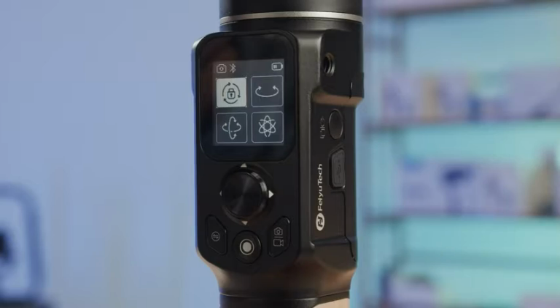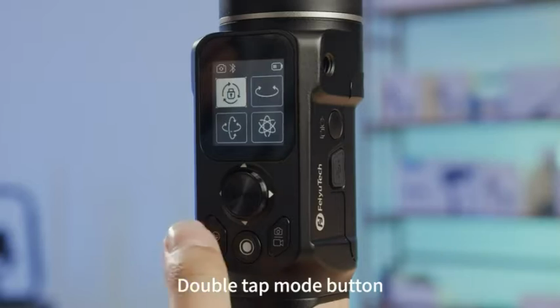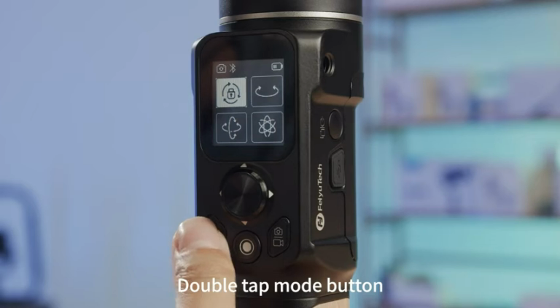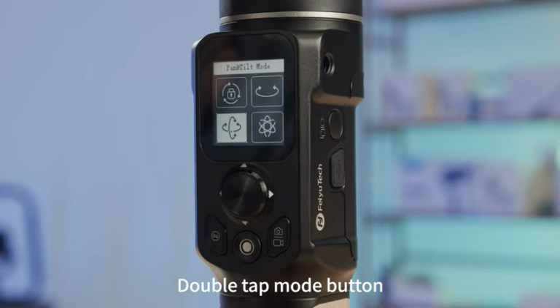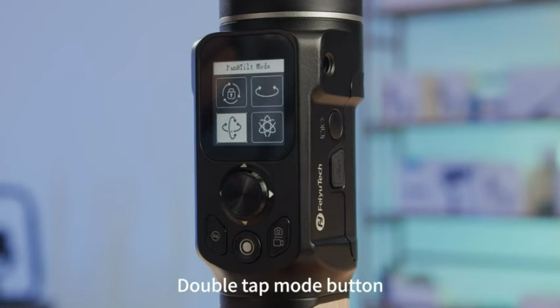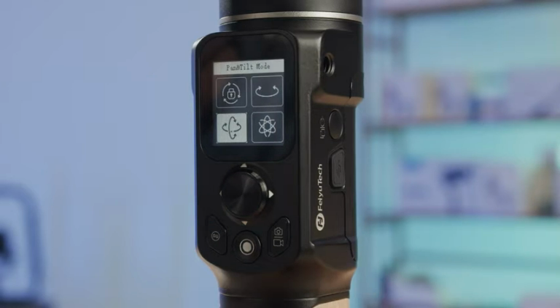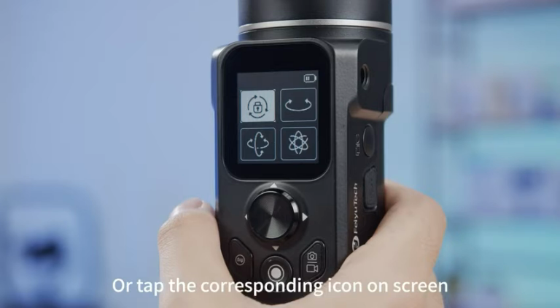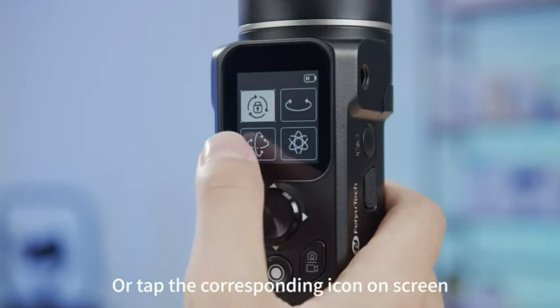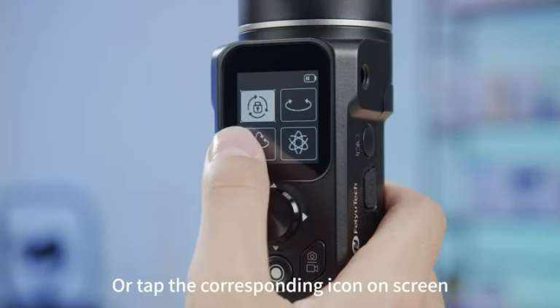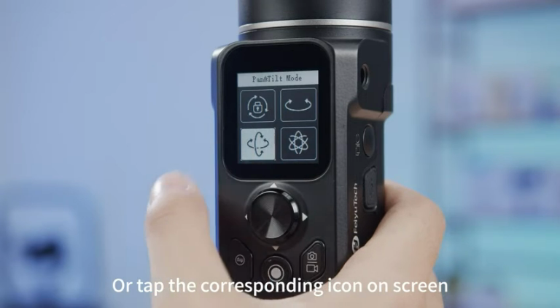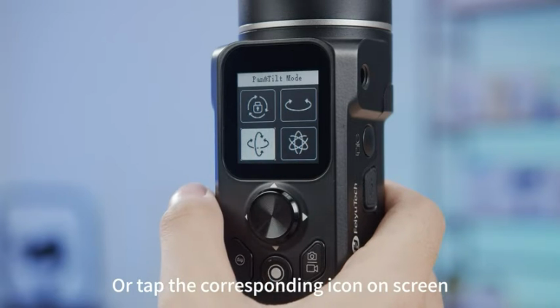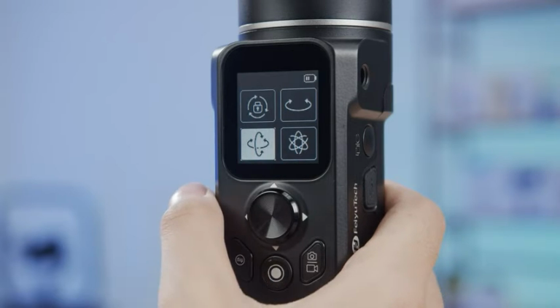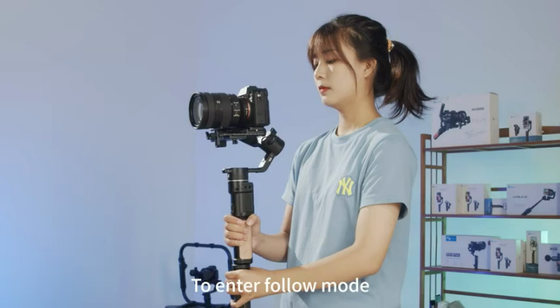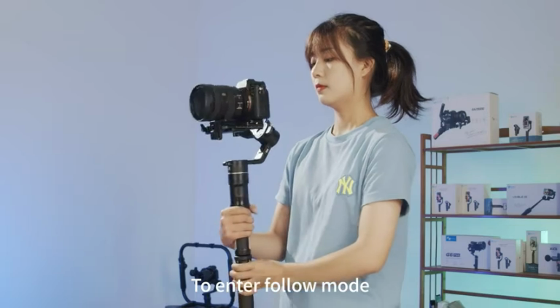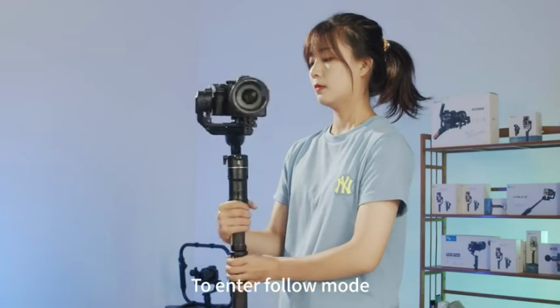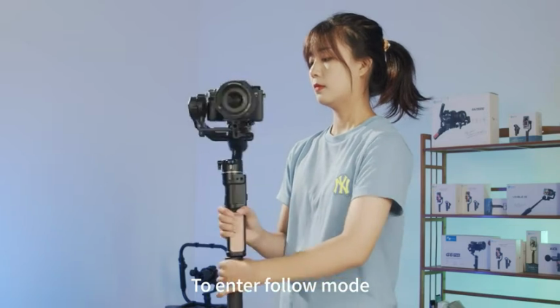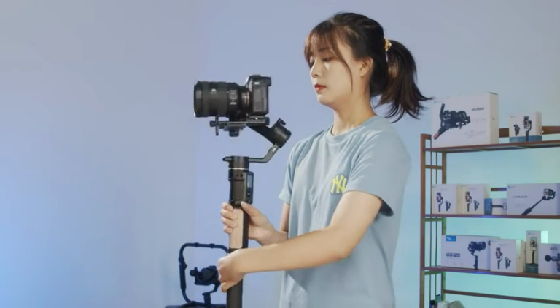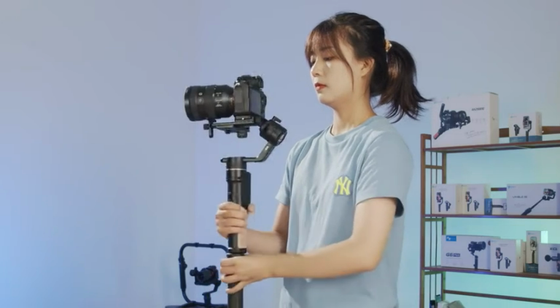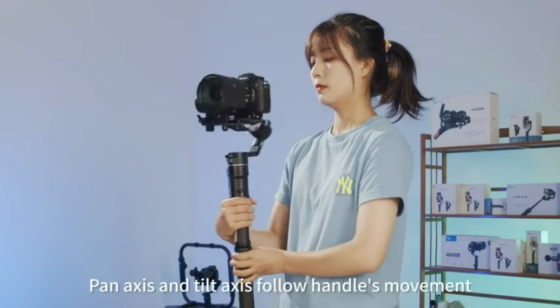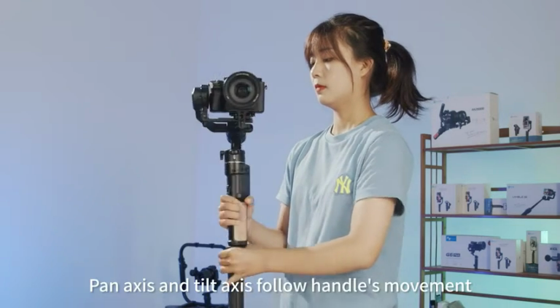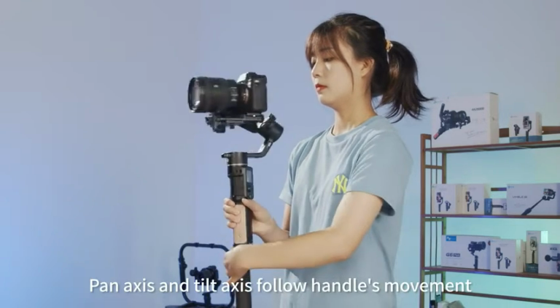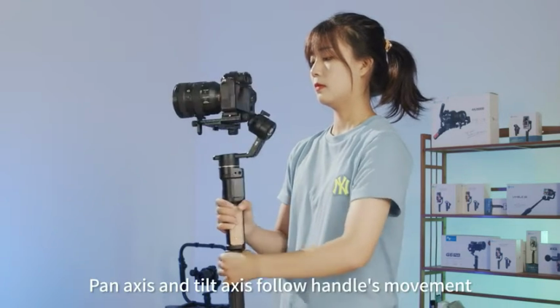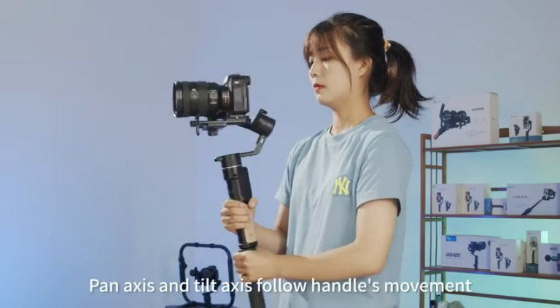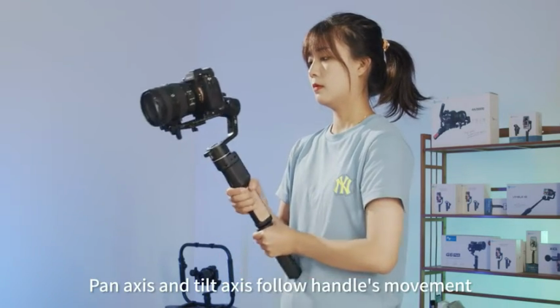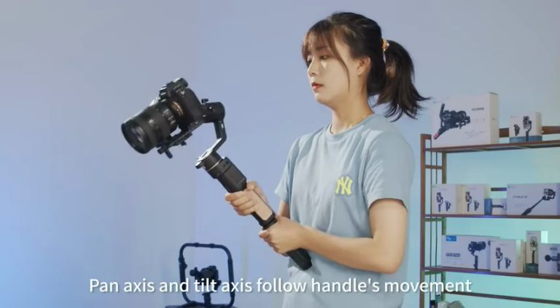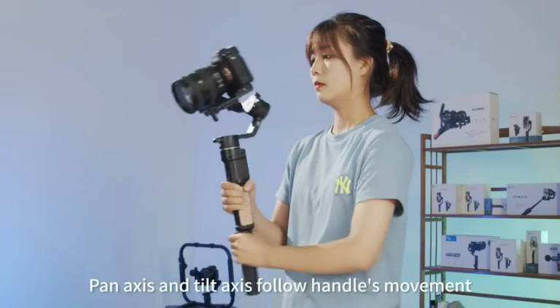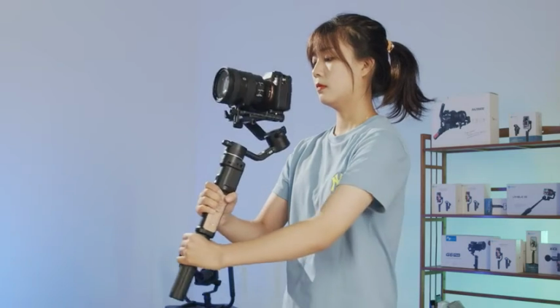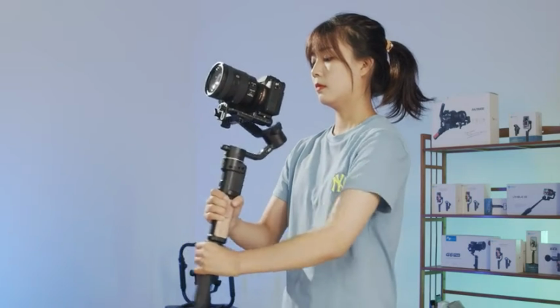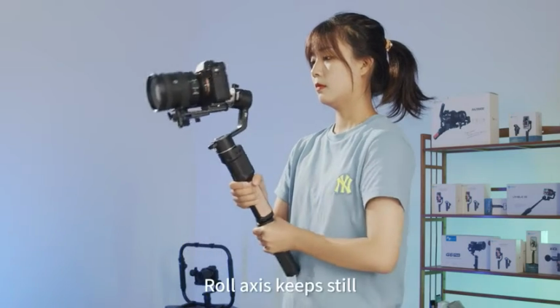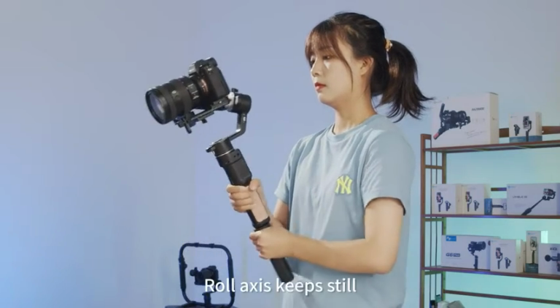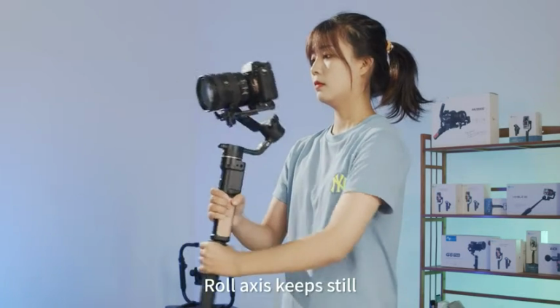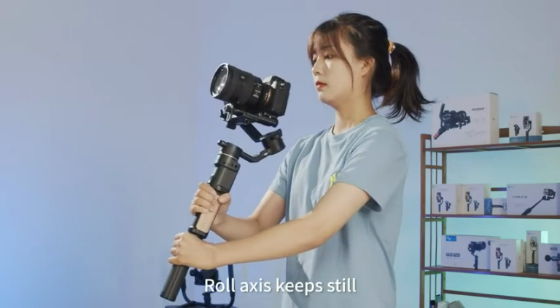Double tap the mode button, or tap the corresponding icon on the screen, to enter follow mode. In follow mode, the pan axis and tilt axis follow the handle's movement, while the roll axis keeps still.